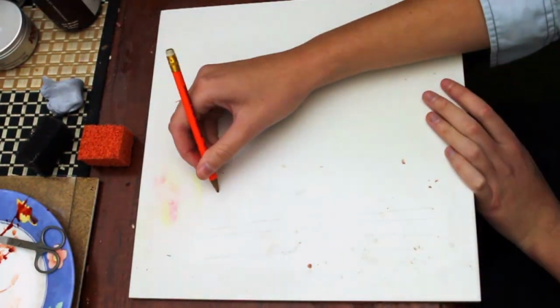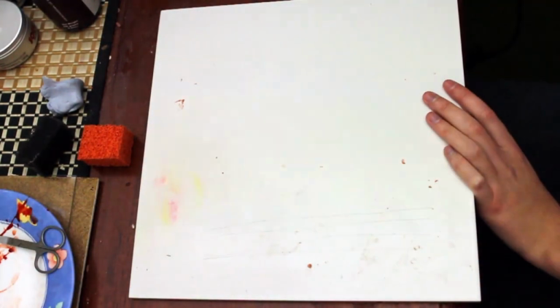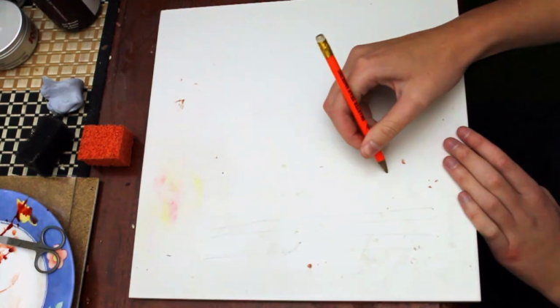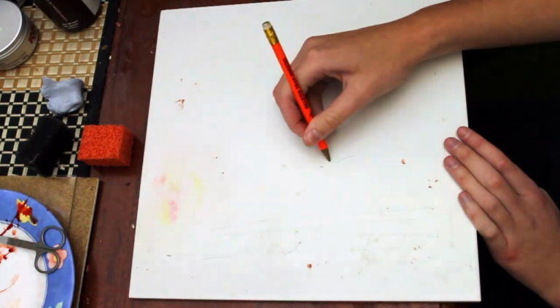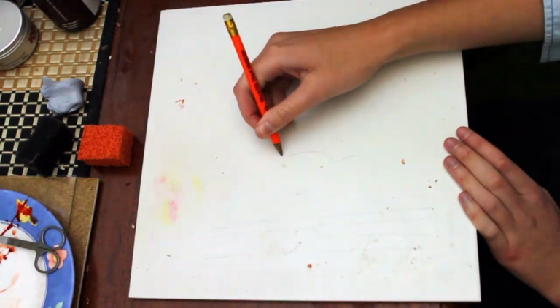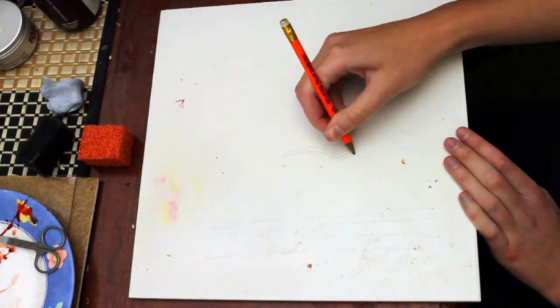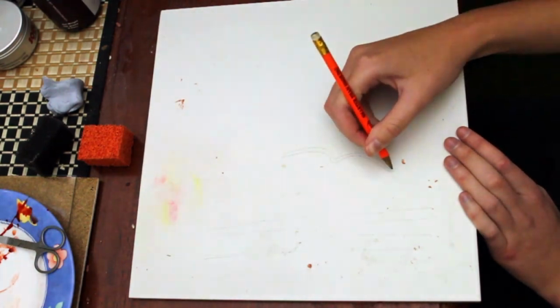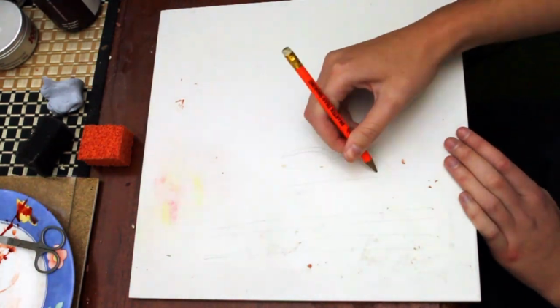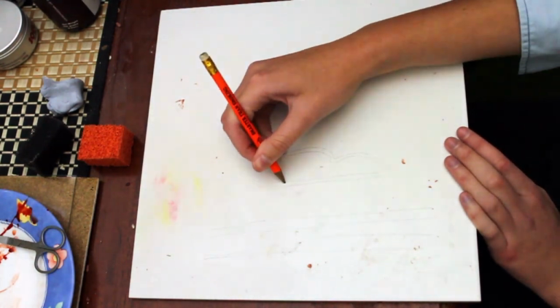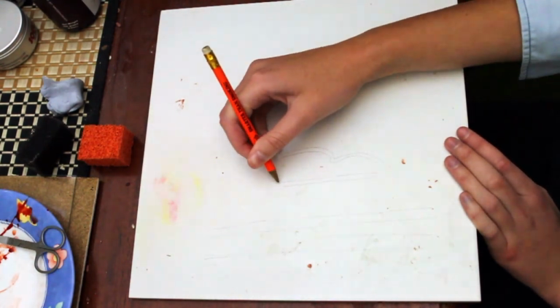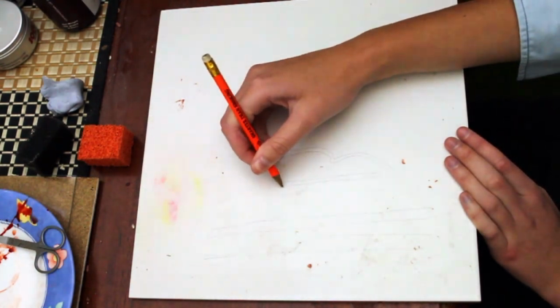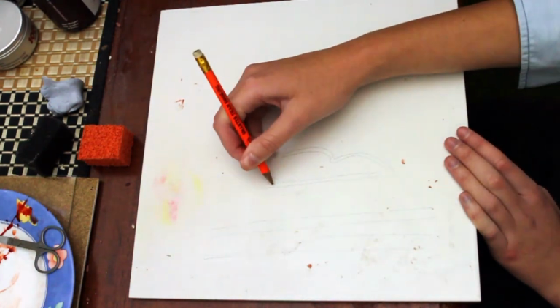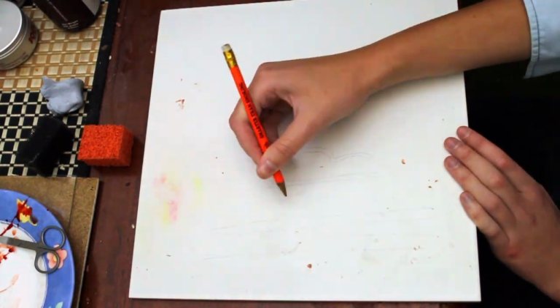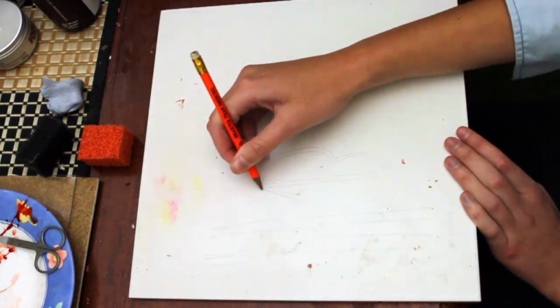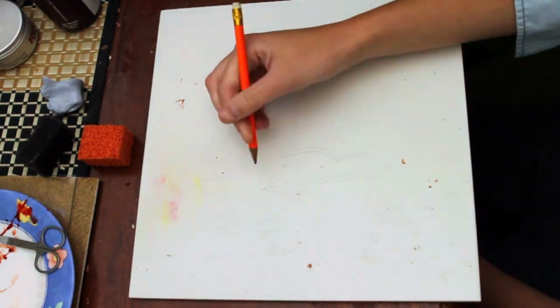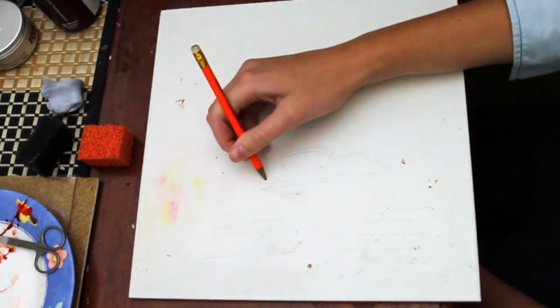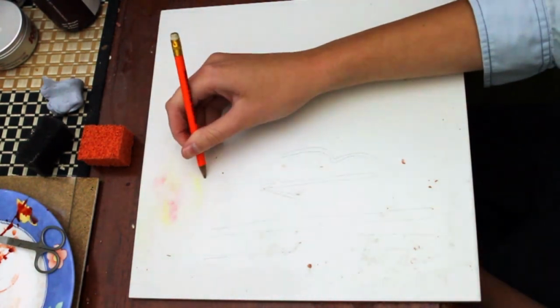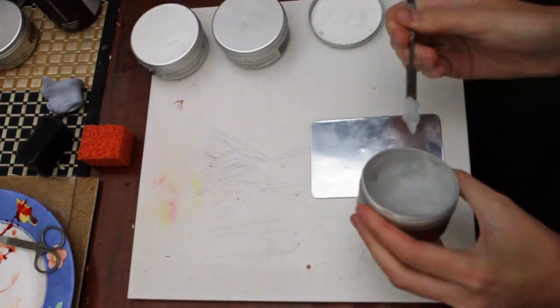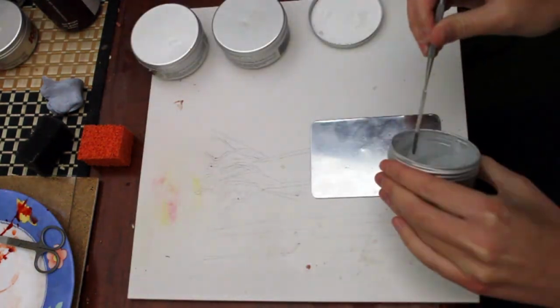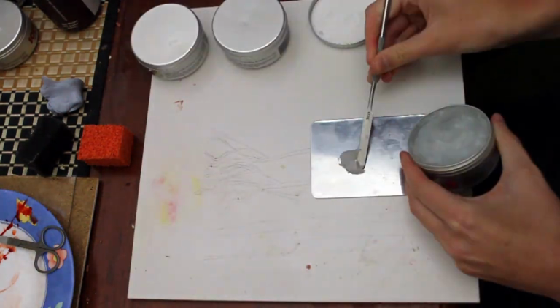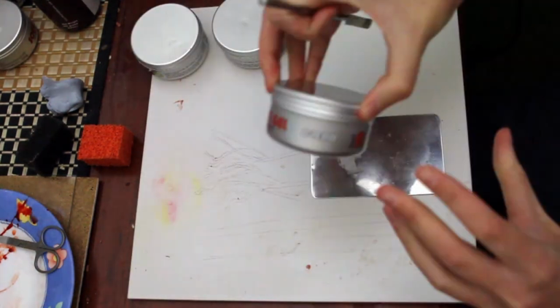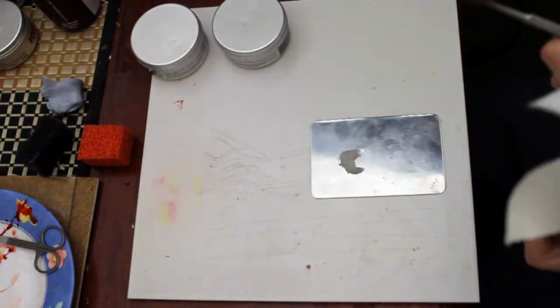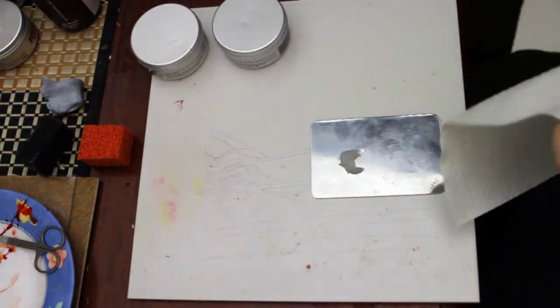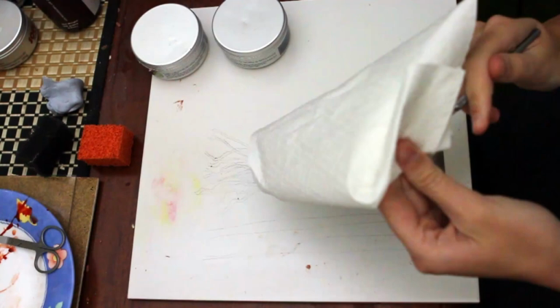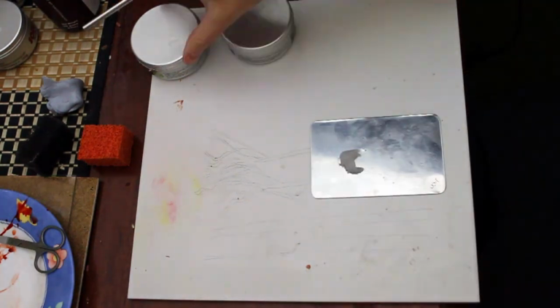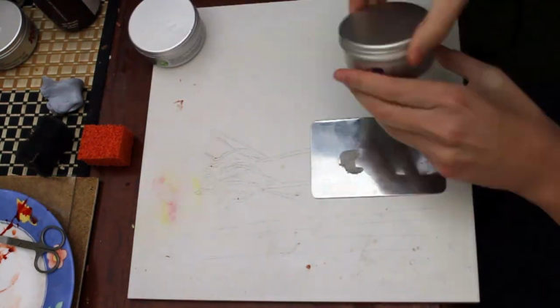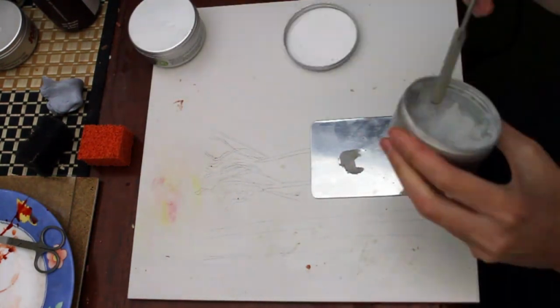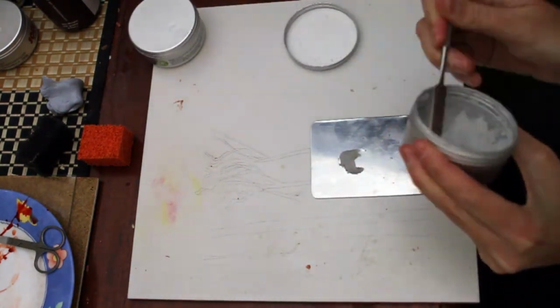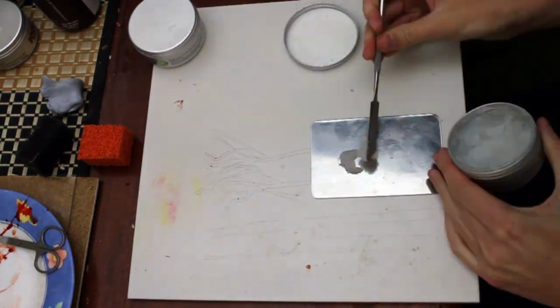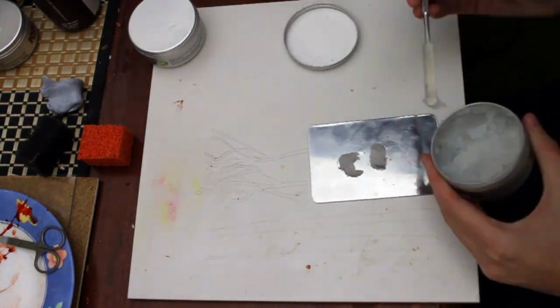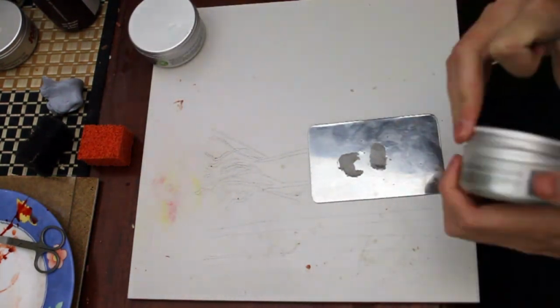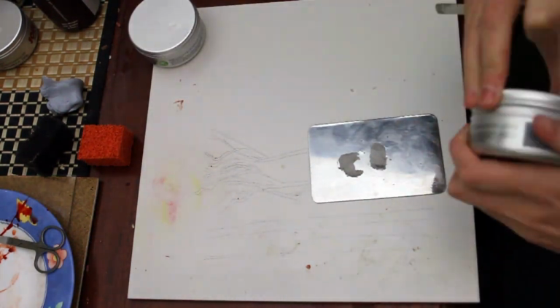First I'm going to start by drawing an outline on this piece of tile of the shape and the size of the tendons that I'm going to create and the veins.